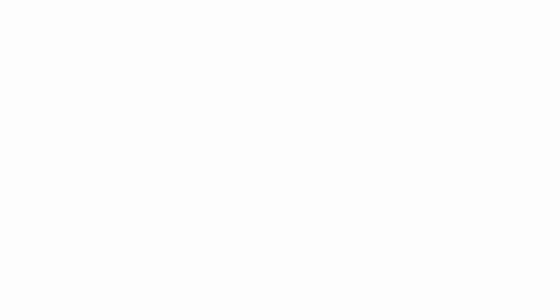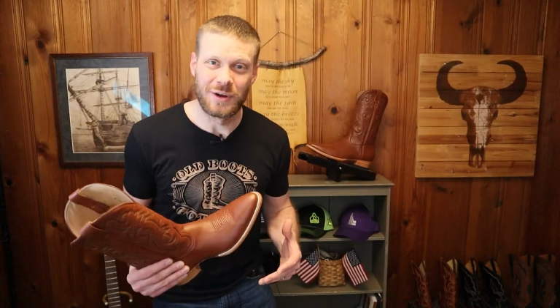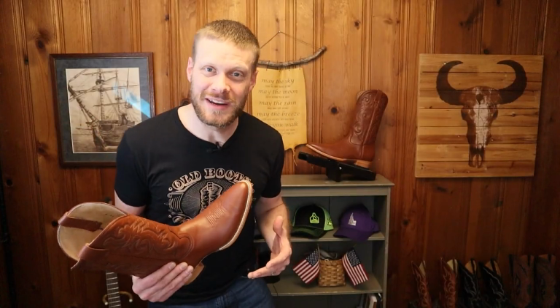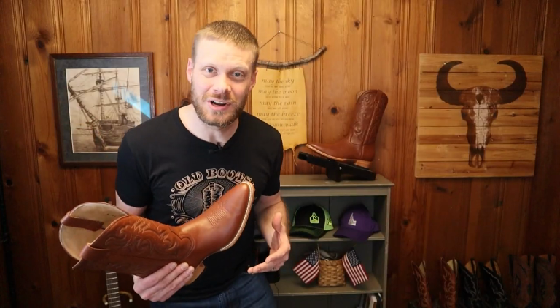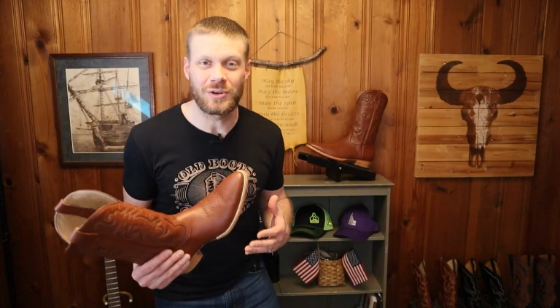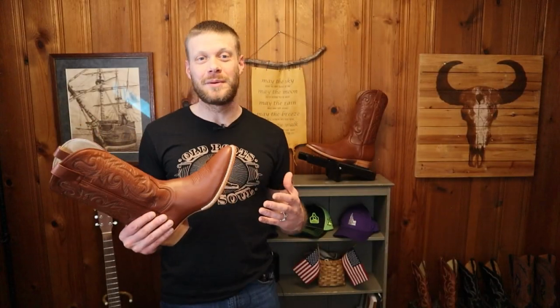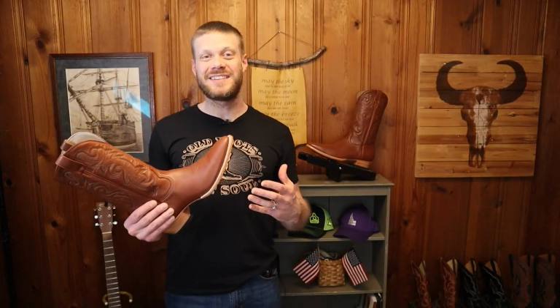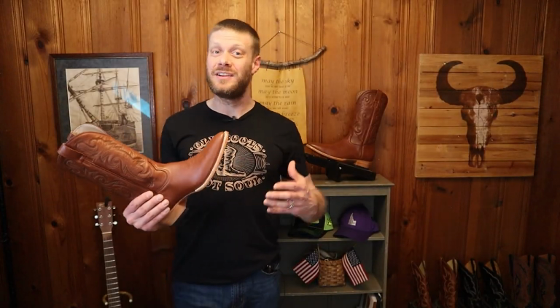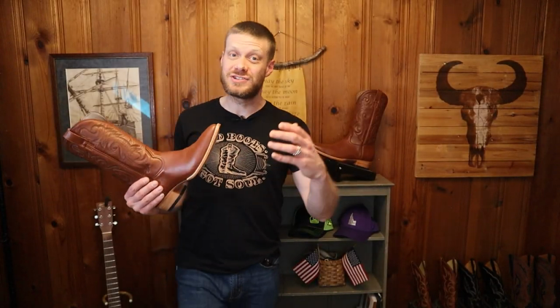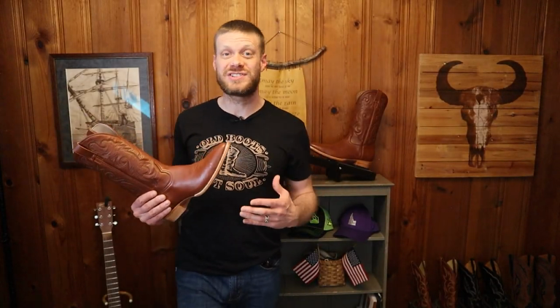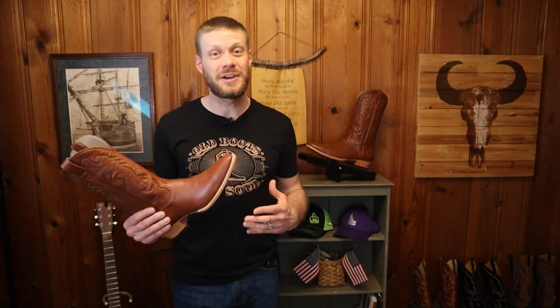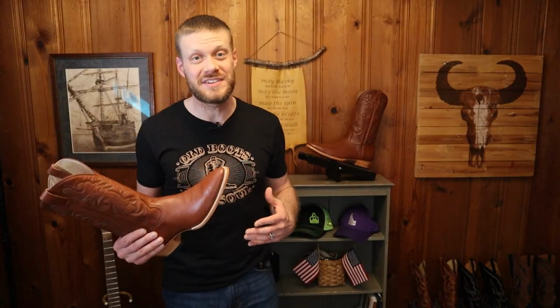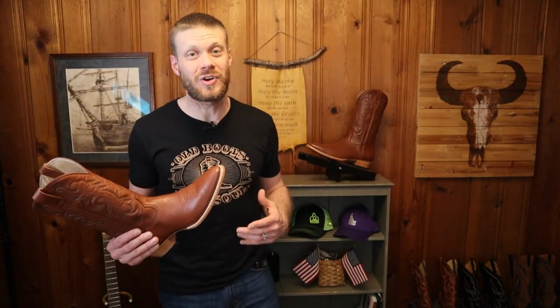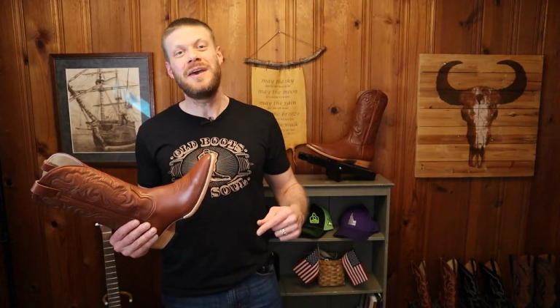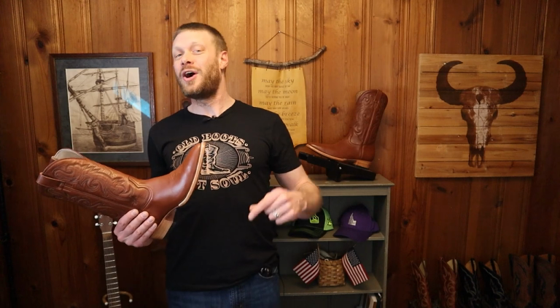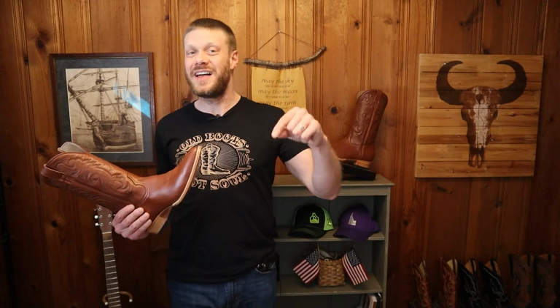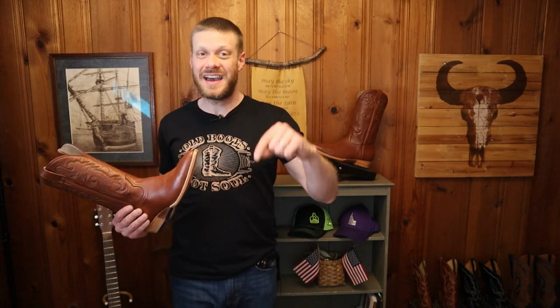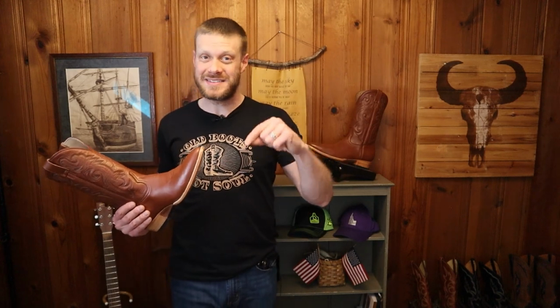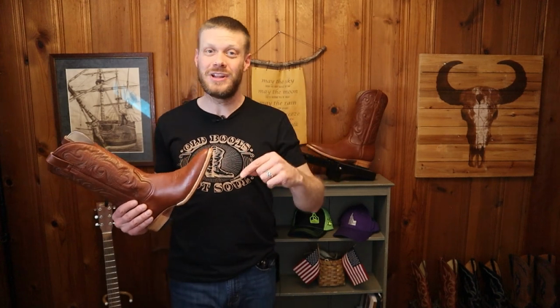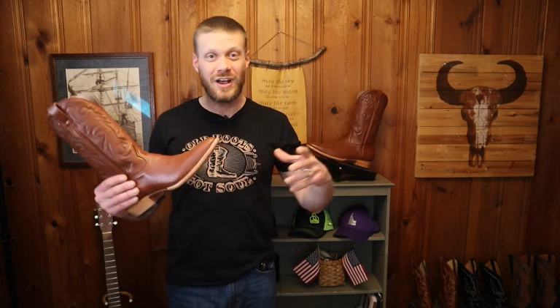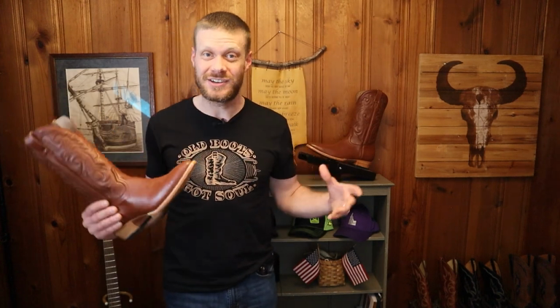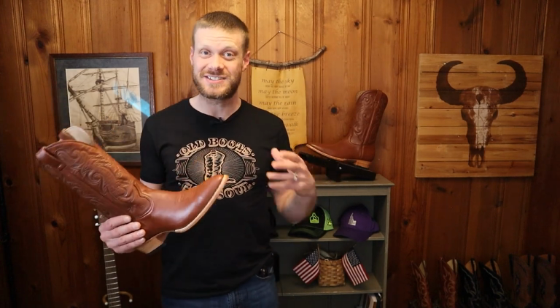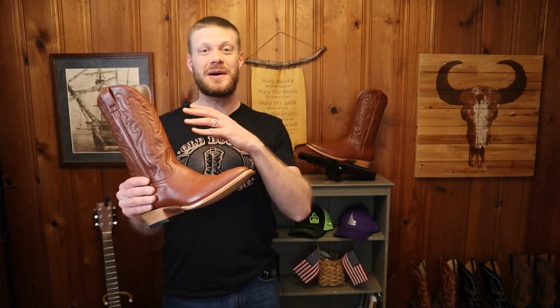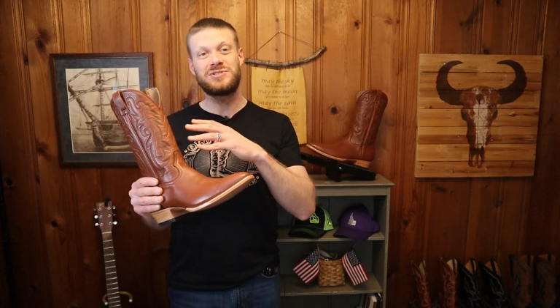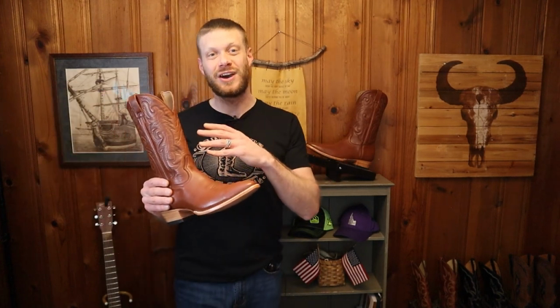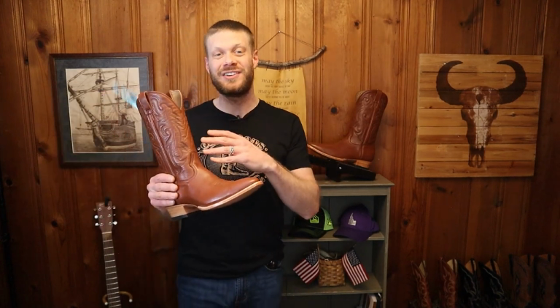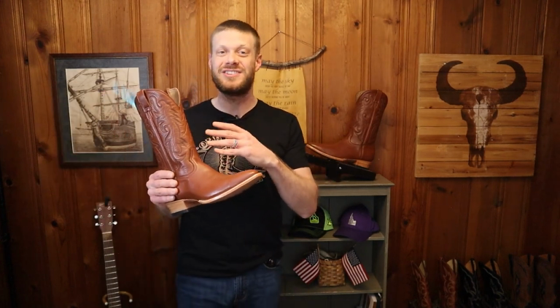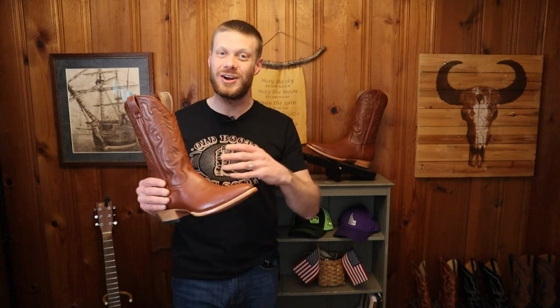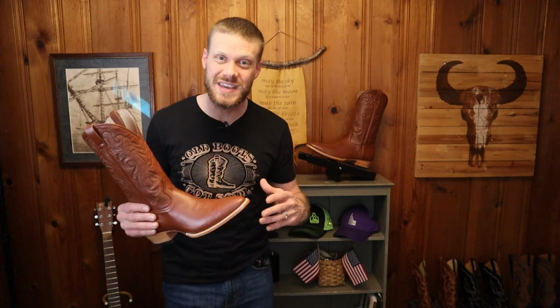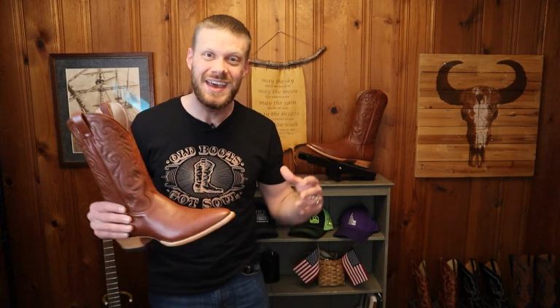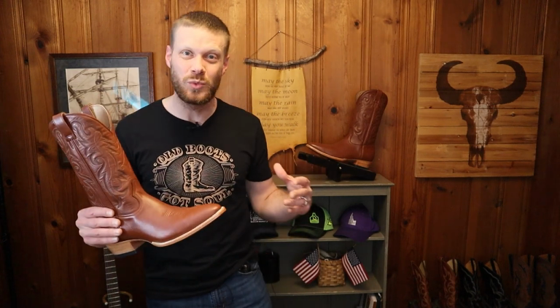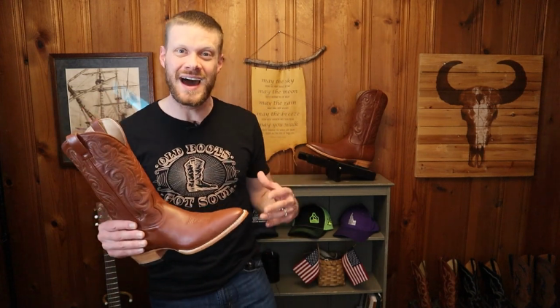Hey everybody, my name is Jeremiah Craig. Welcome back to the channel. If this is your first time here, please subscribe and always like and comment down below. I love seeing your thoughts about the boots that I cover here on this channel week in and week out.